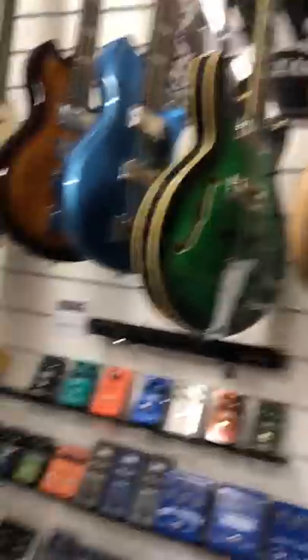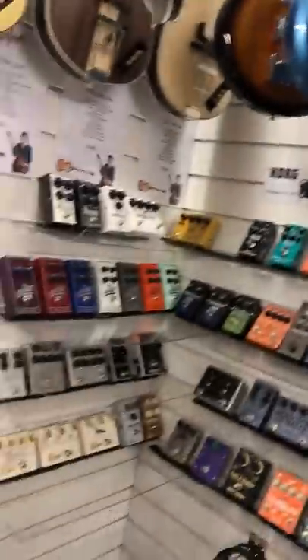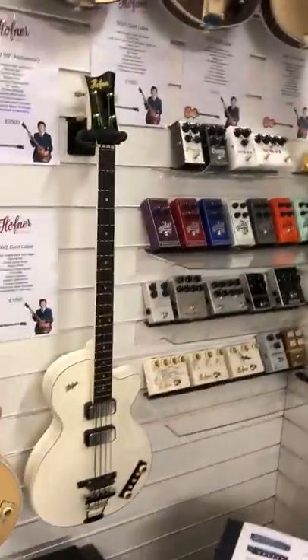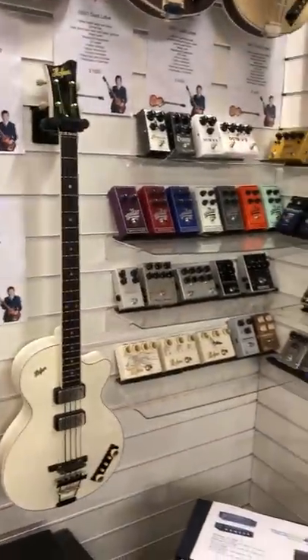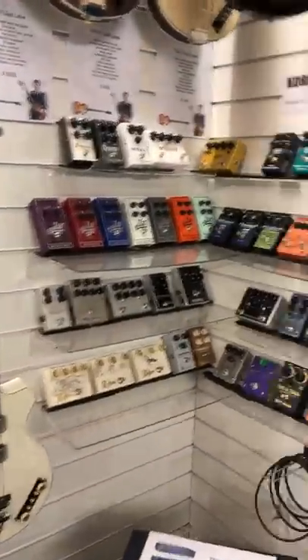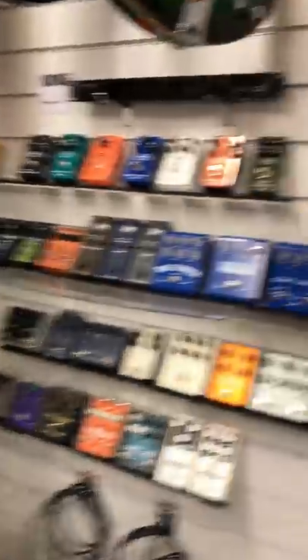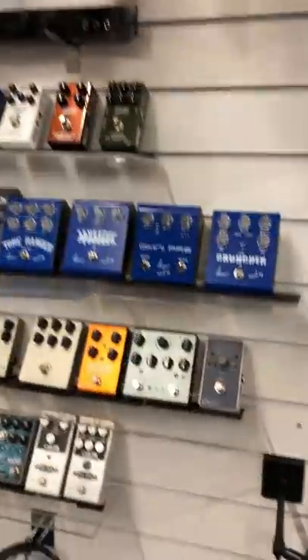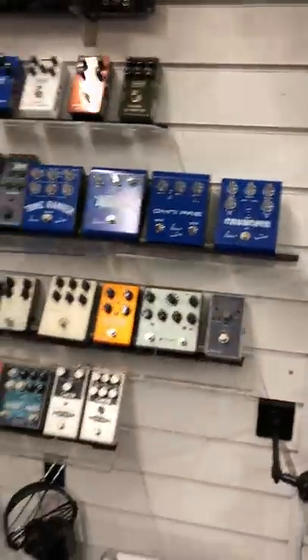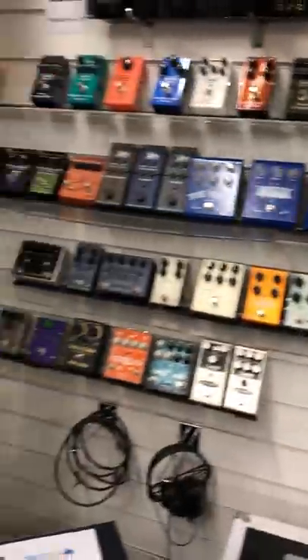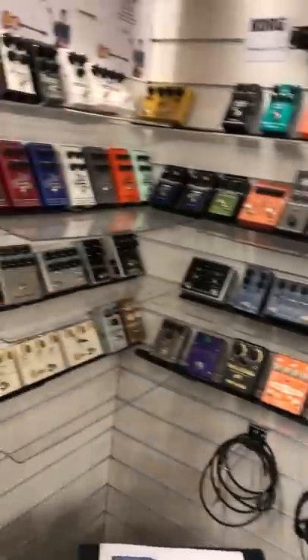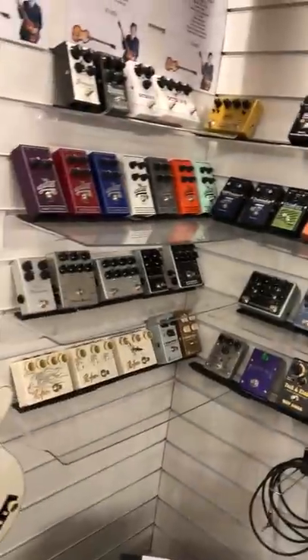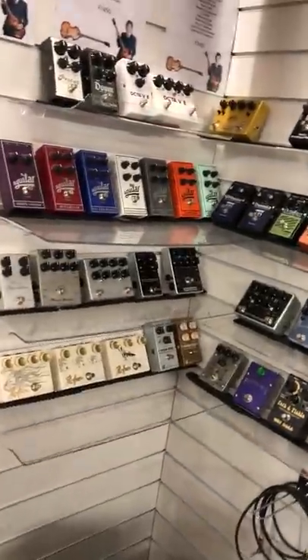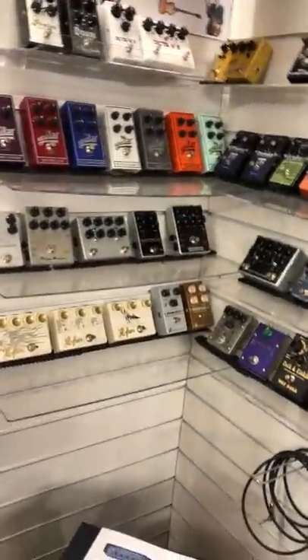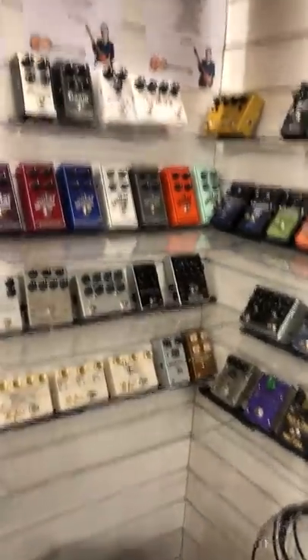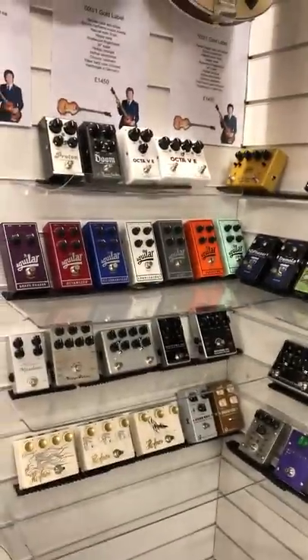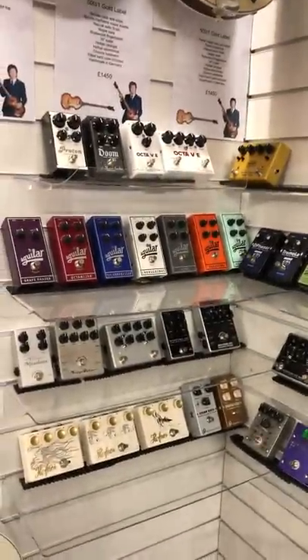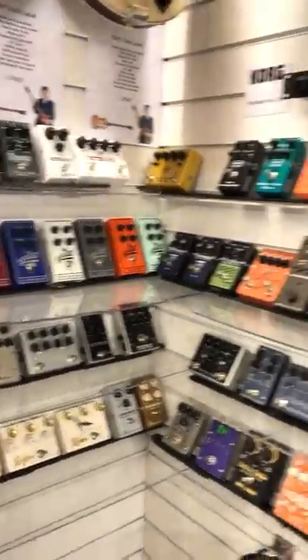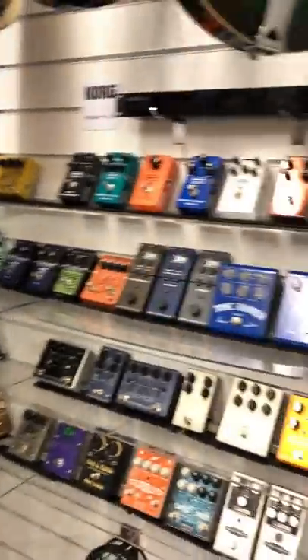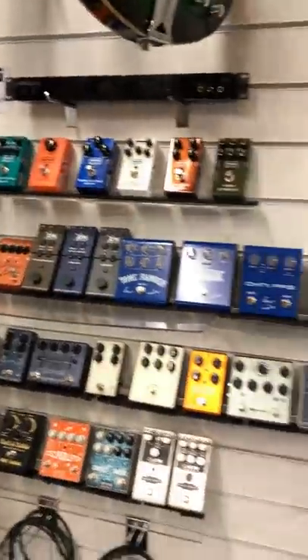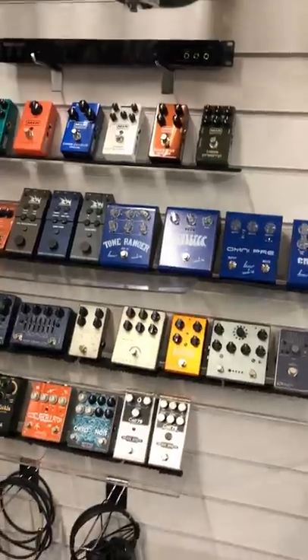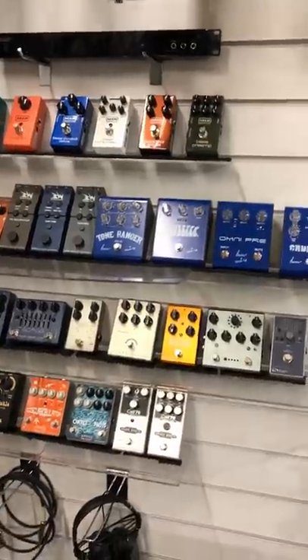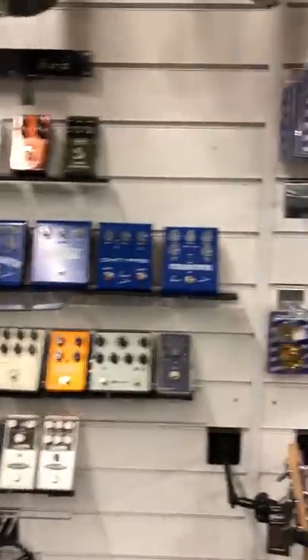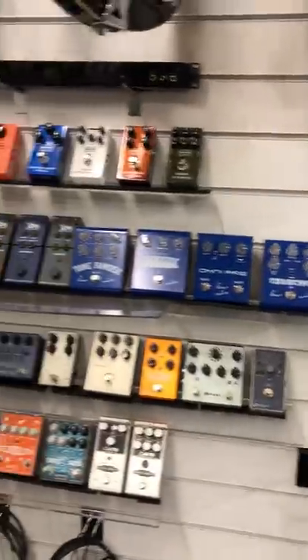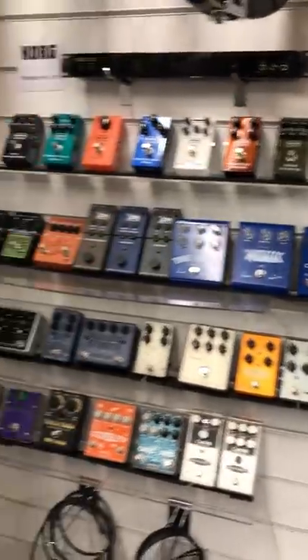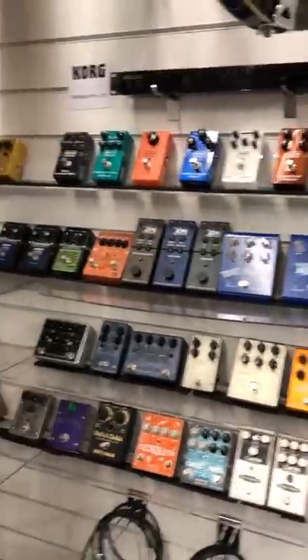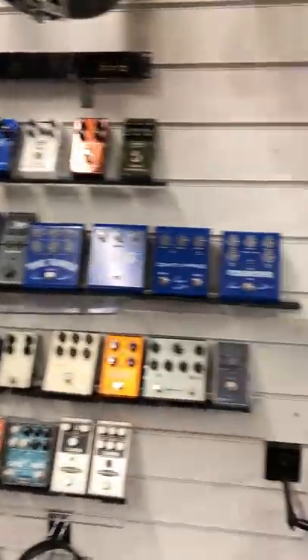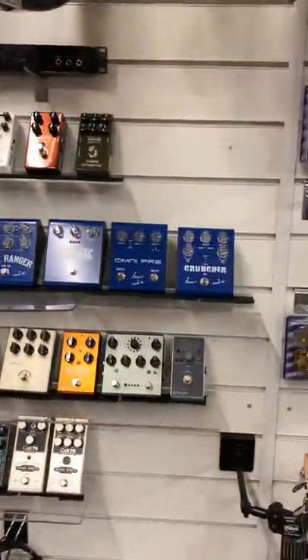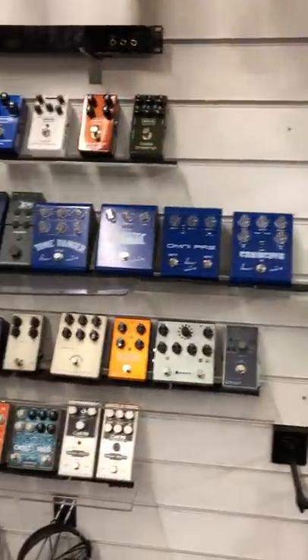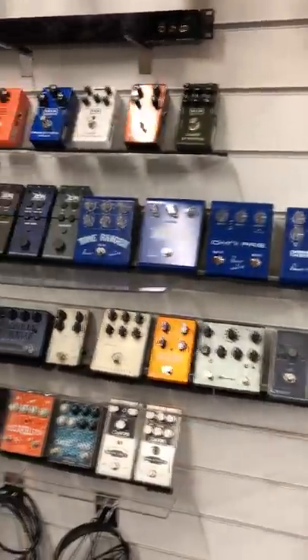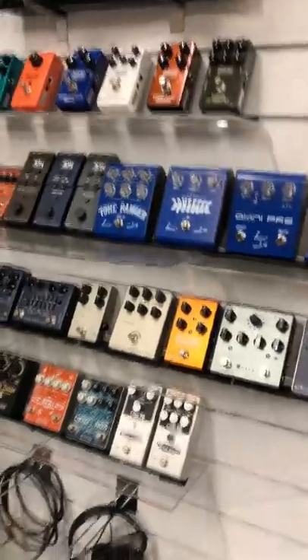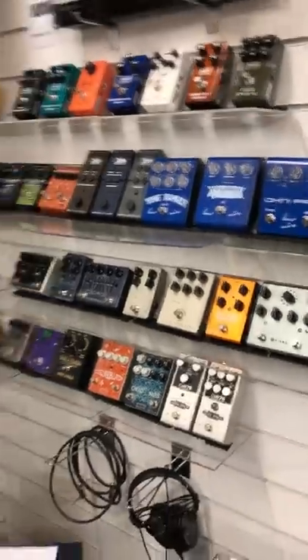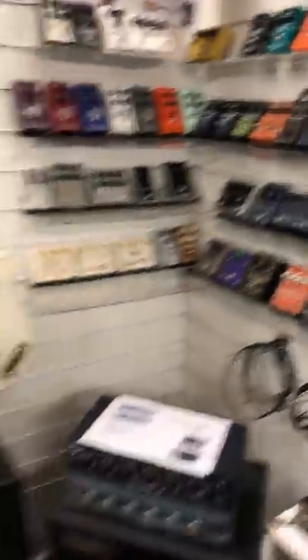We've got a whole load of effects pedals here — loads on display. Here's a good selection of stuff. Dark Glass and Three Leaf. We do a lot of pedals here, but these are some of the more popular ones which really work well with bass guitar.